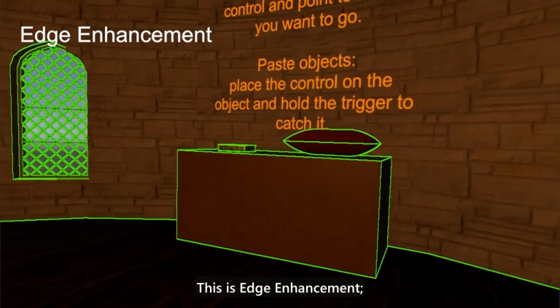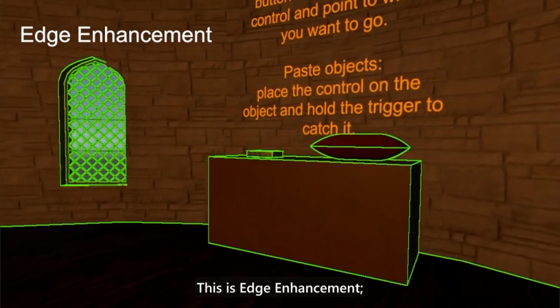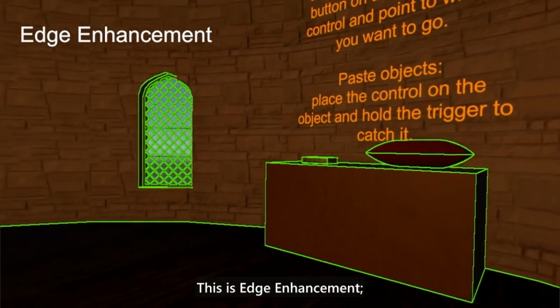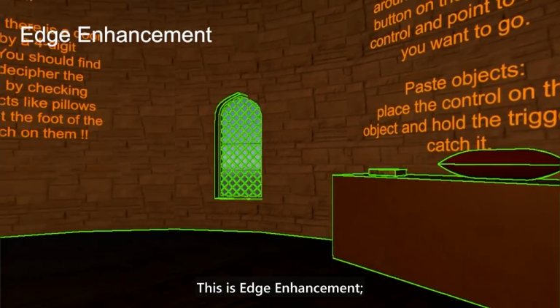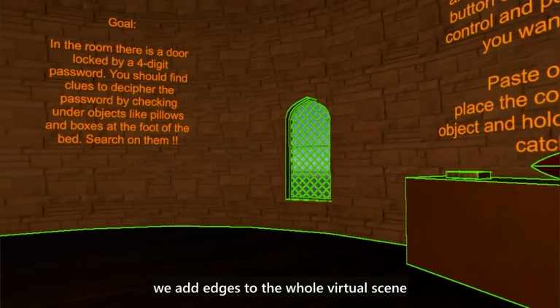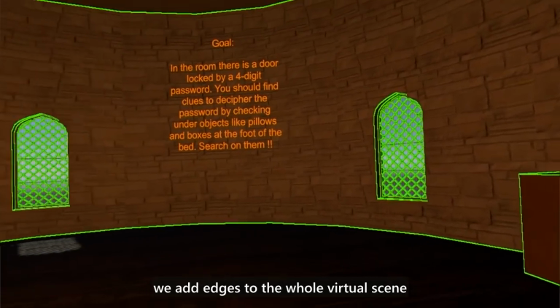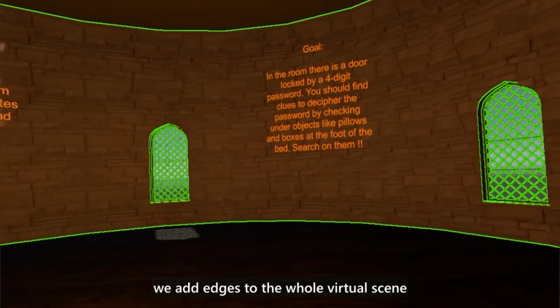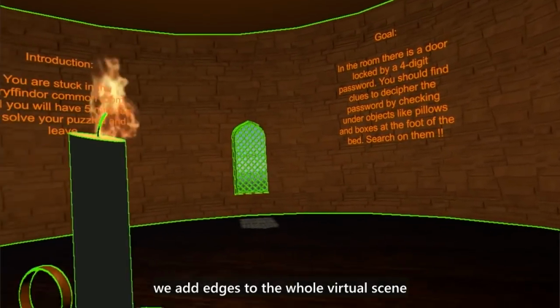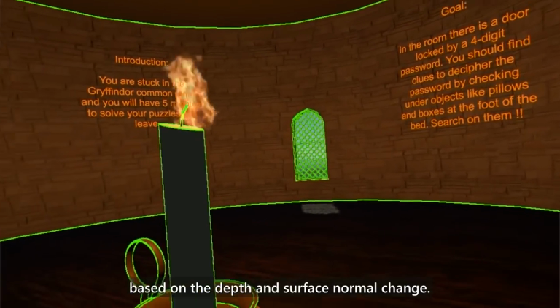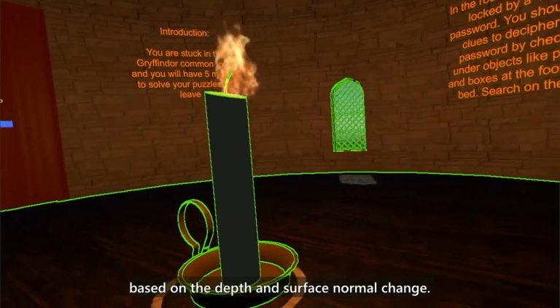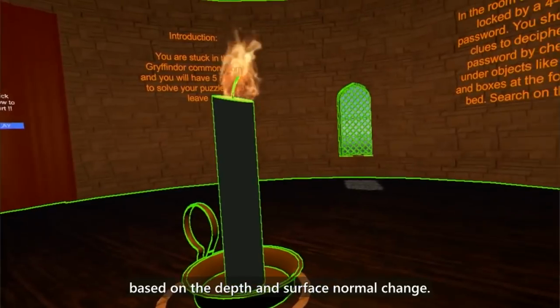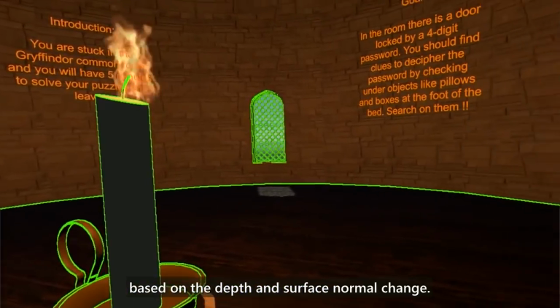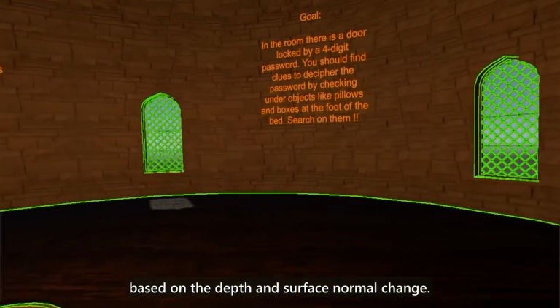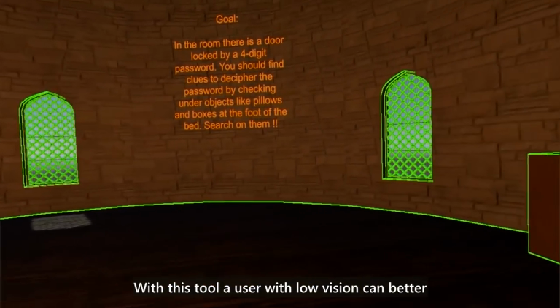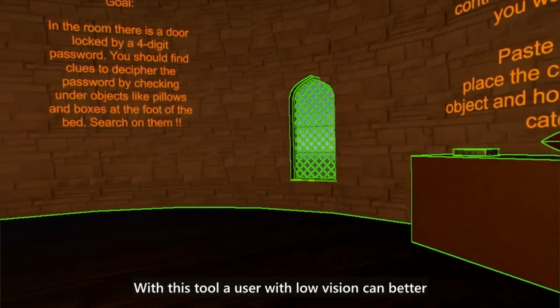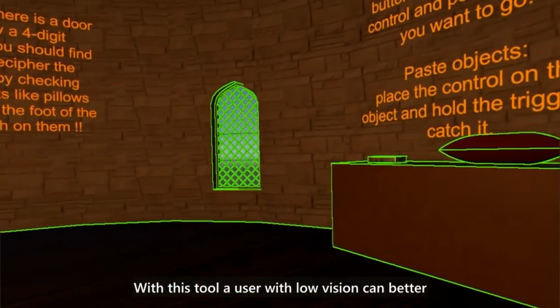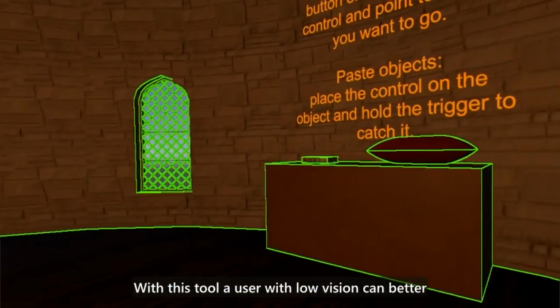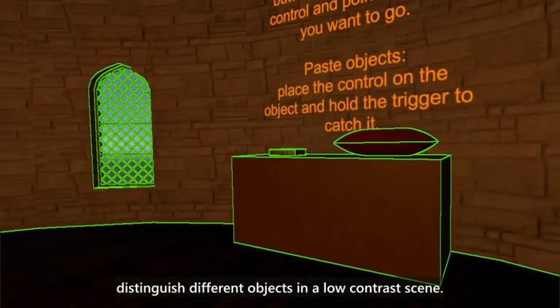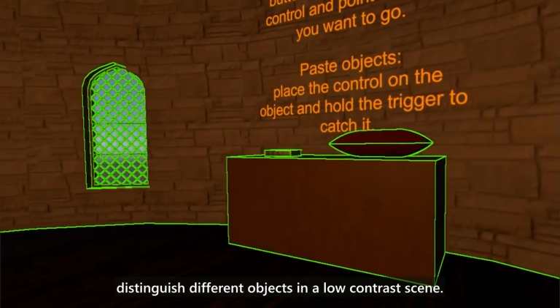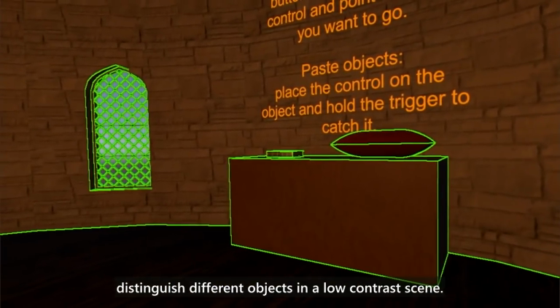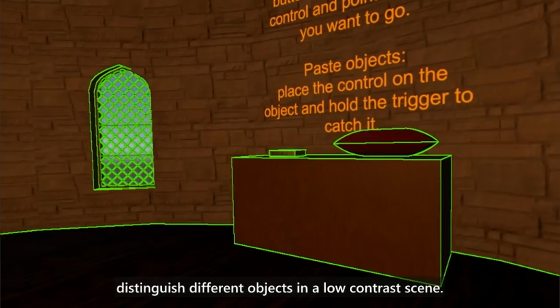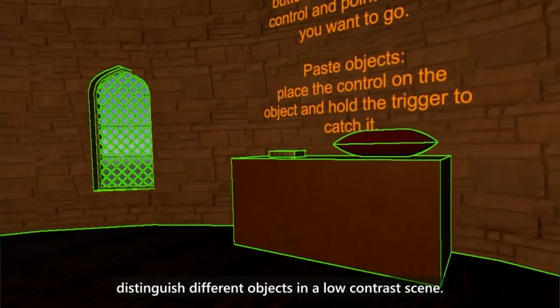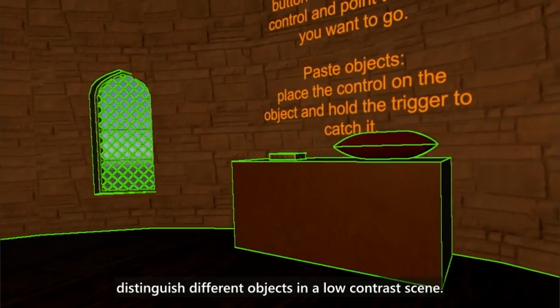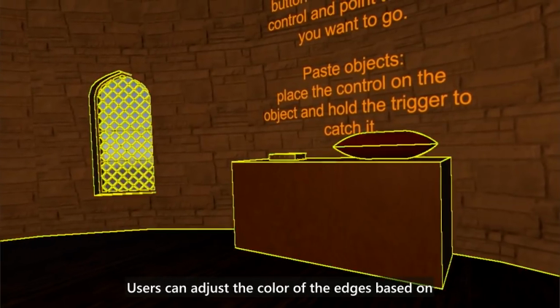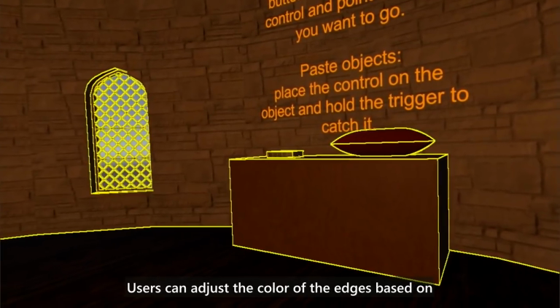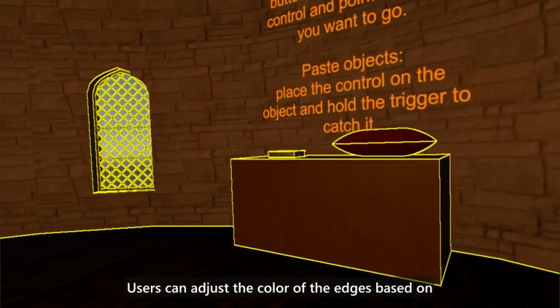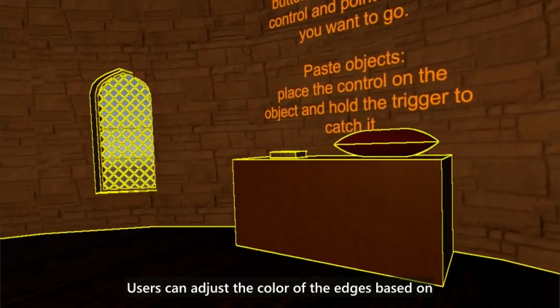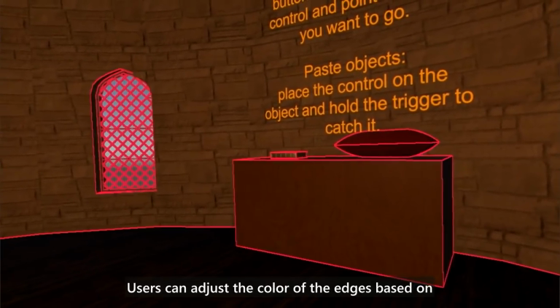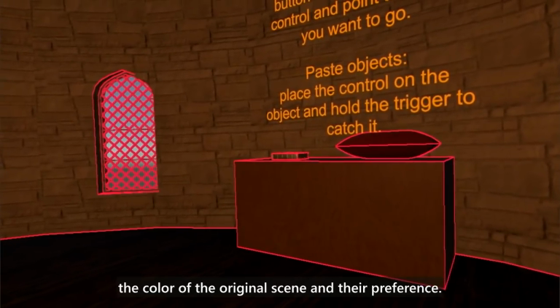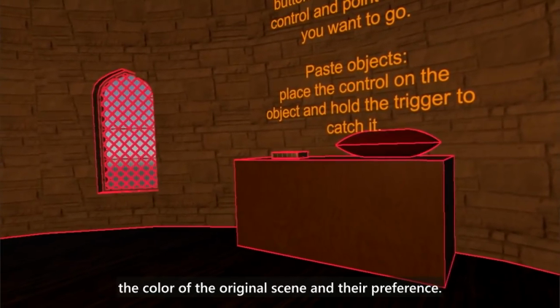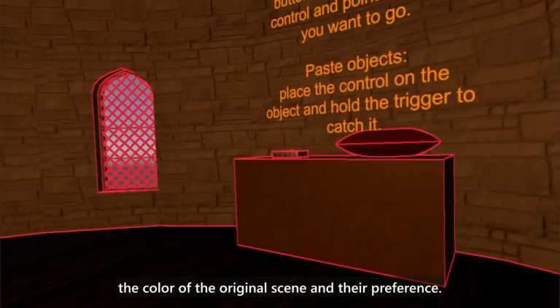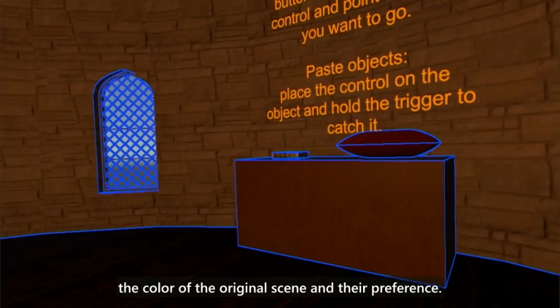This is edge enhancement. We add edges to the whole virtual scene based on depth and surface normal change. With this tool, a user with low vision can better distinguish different objects in a low contrast scene. Users can adjust the color of the edges based on the color of the original scene and their preference.